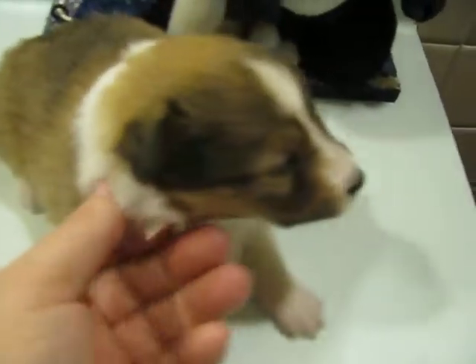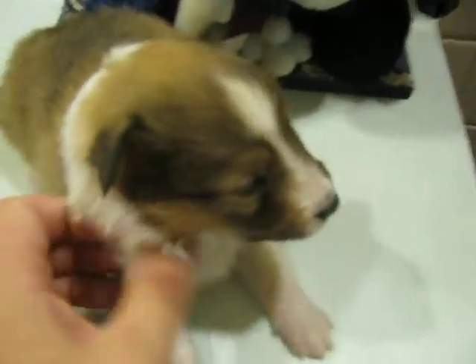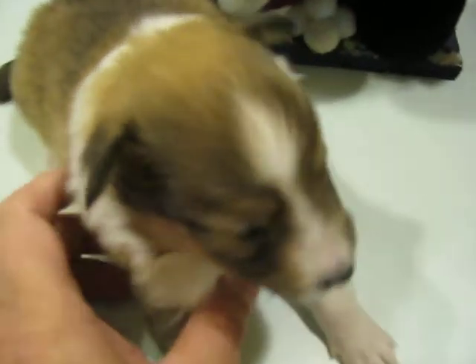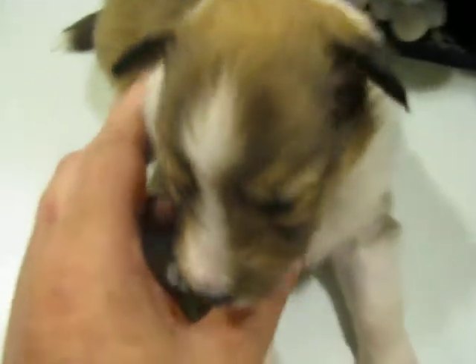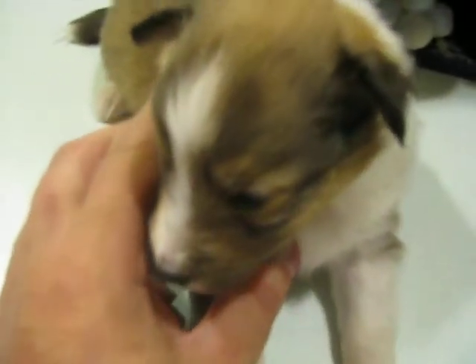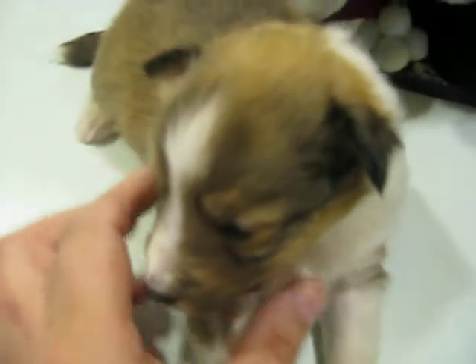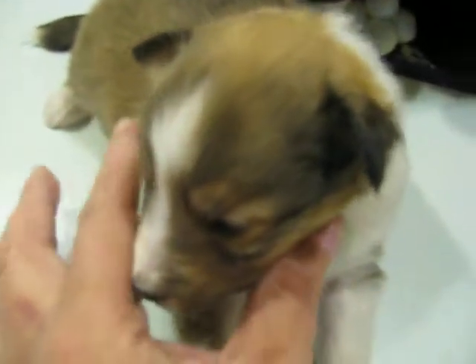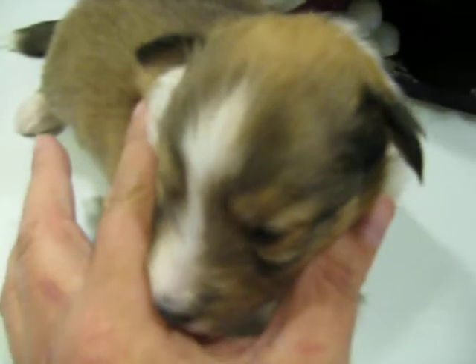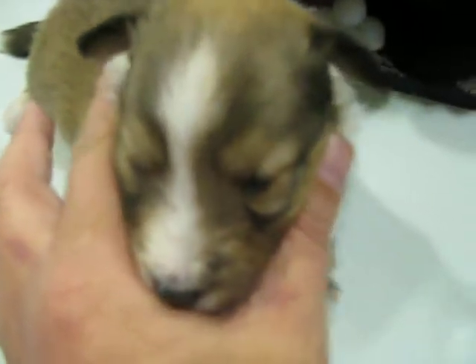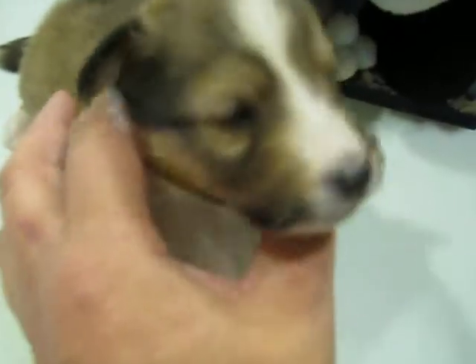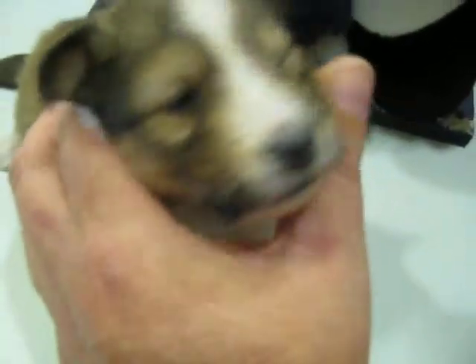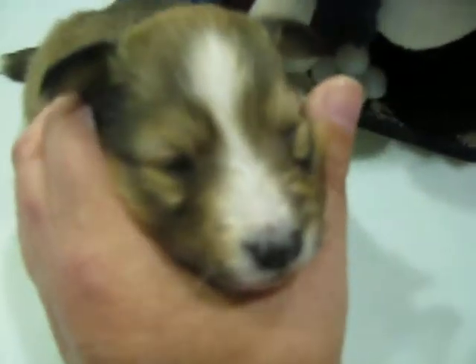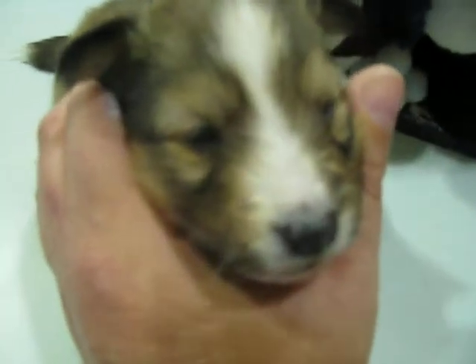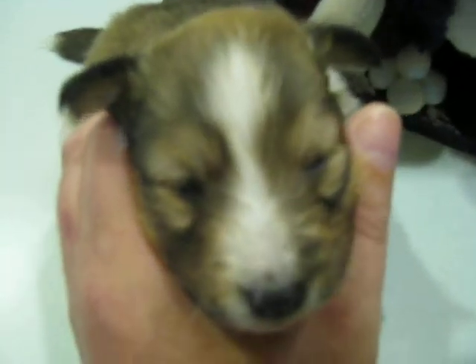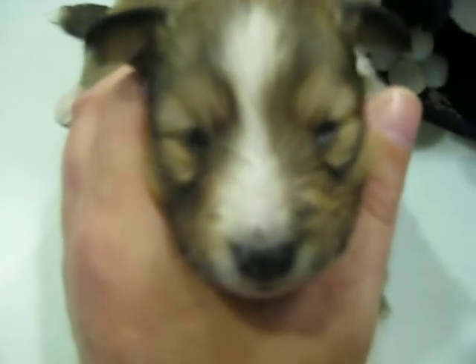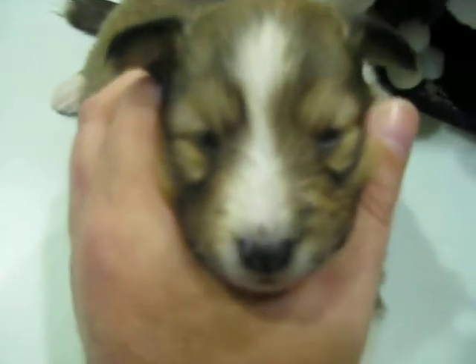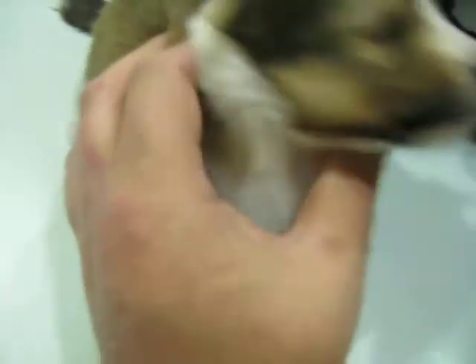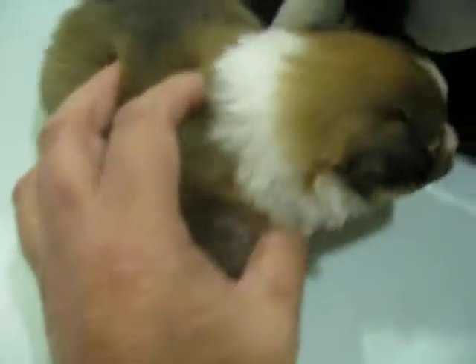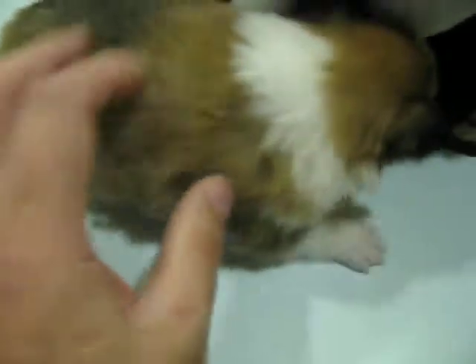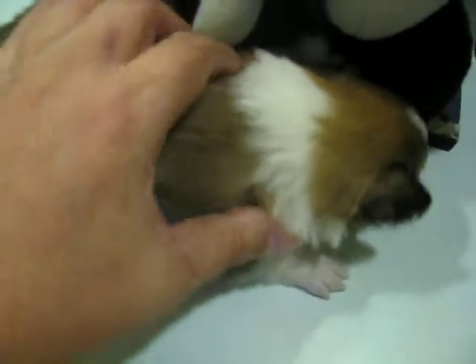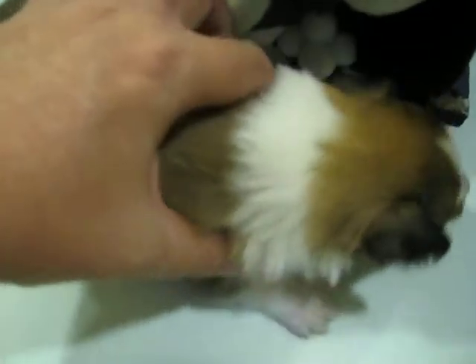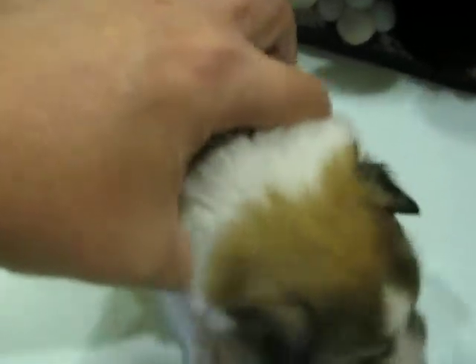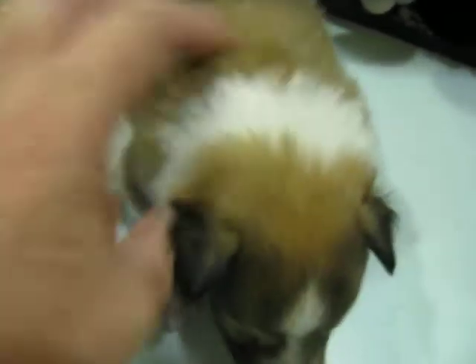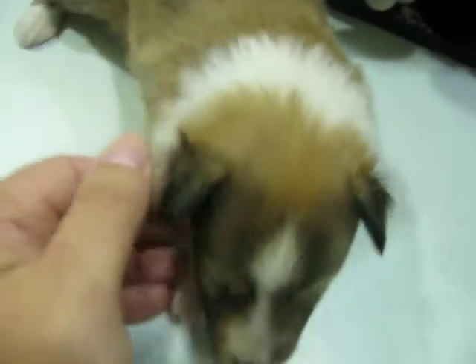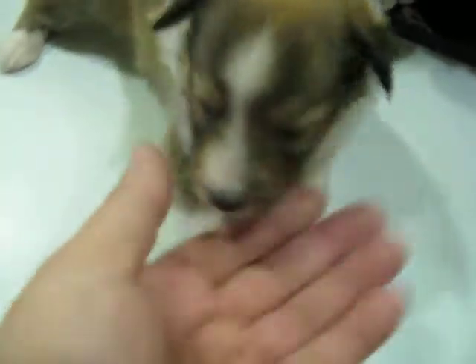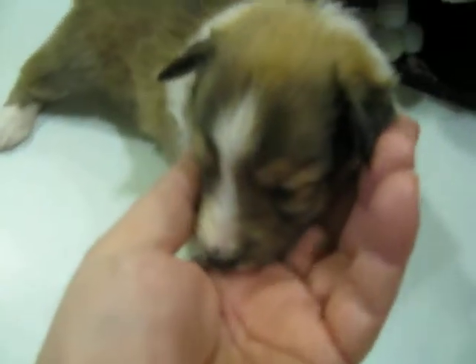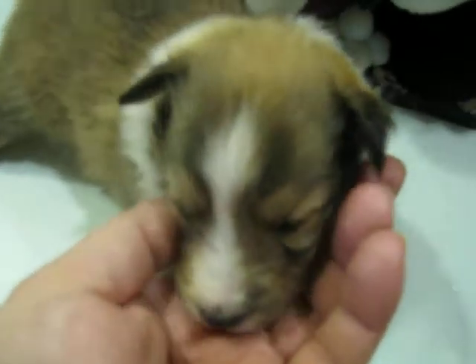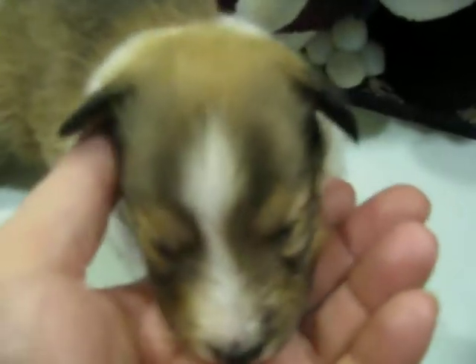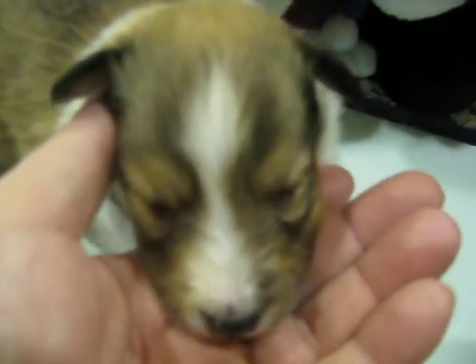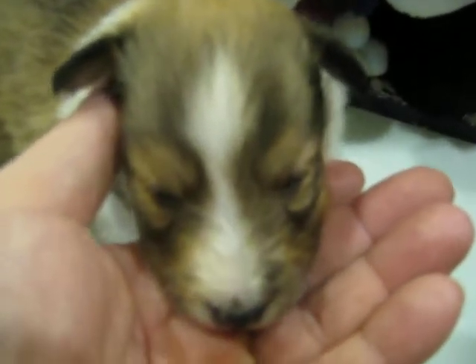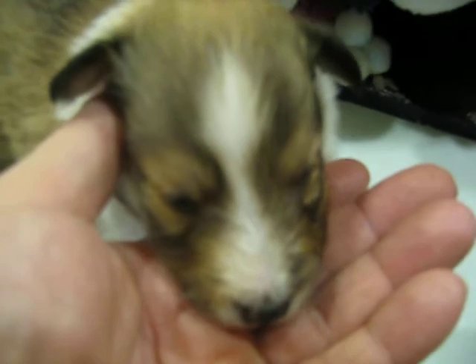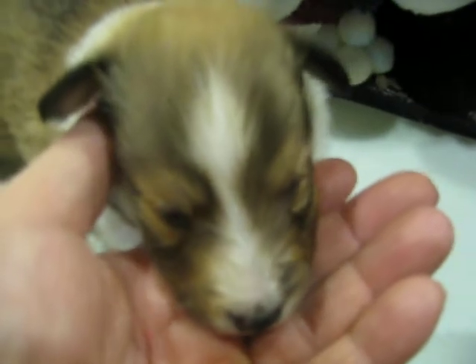Here's girl number two. She's got a very nice blaze on the front of her face. It's almost like an arrowhead. She's got a very good shape for her blaze.